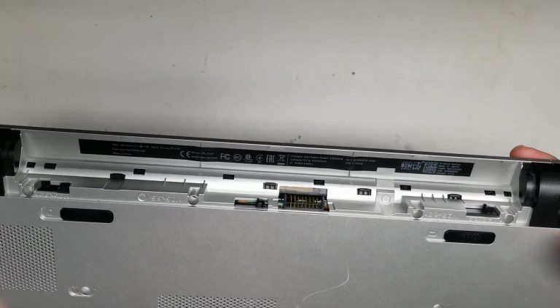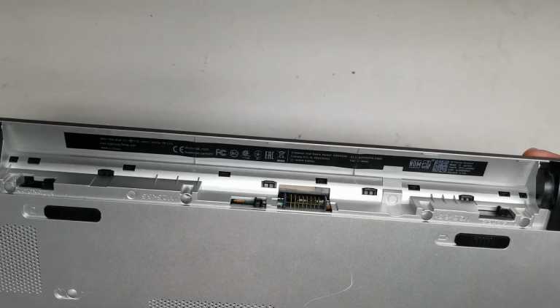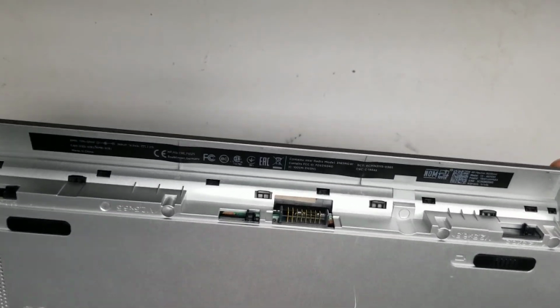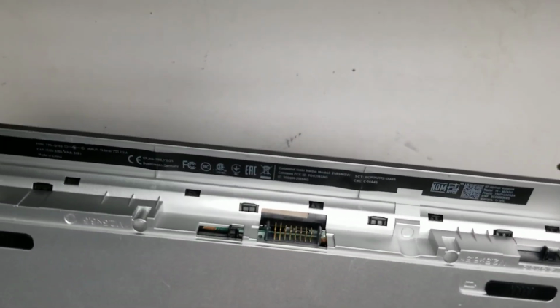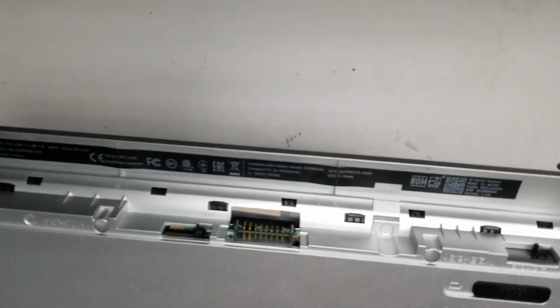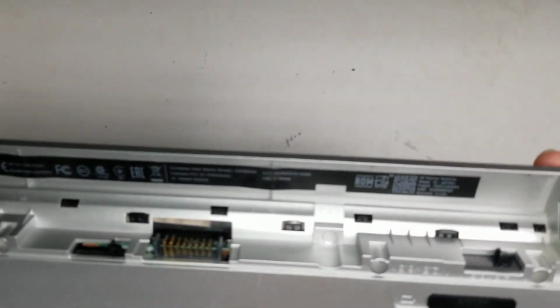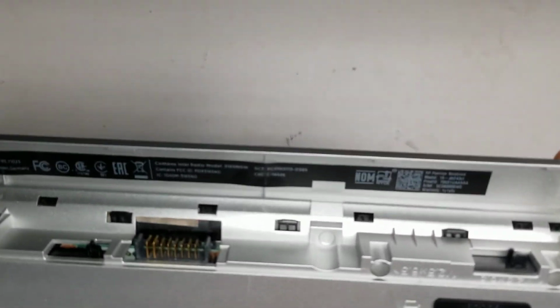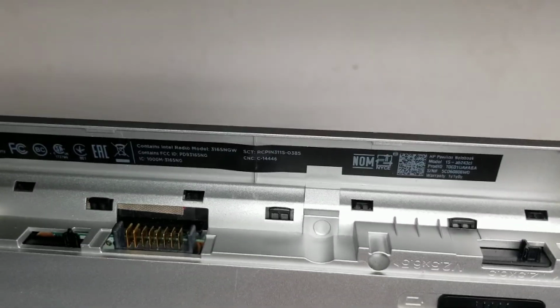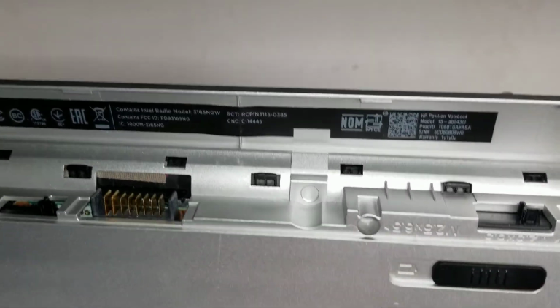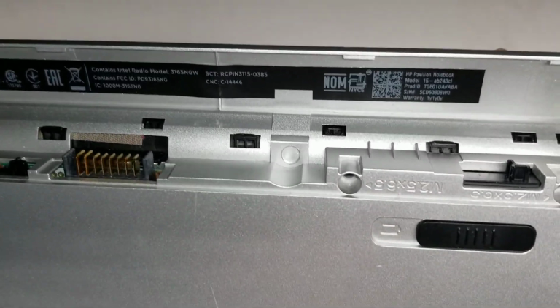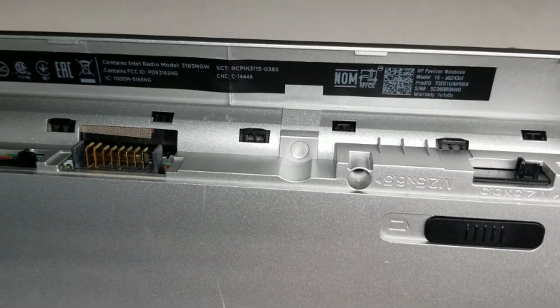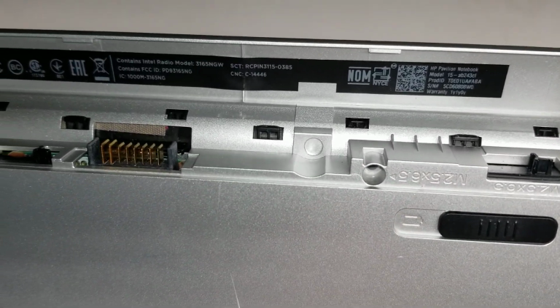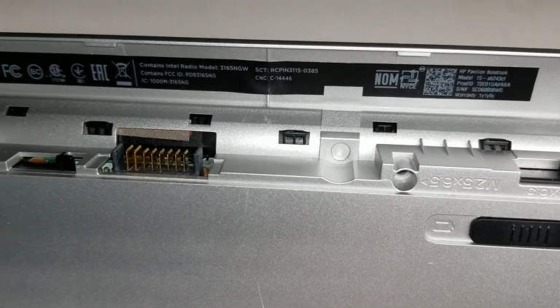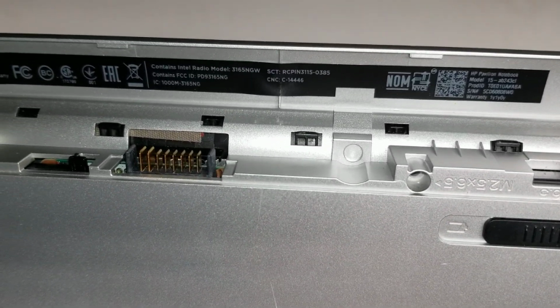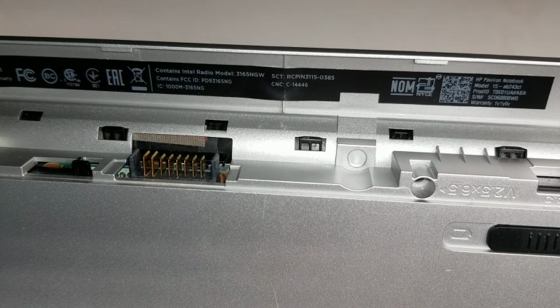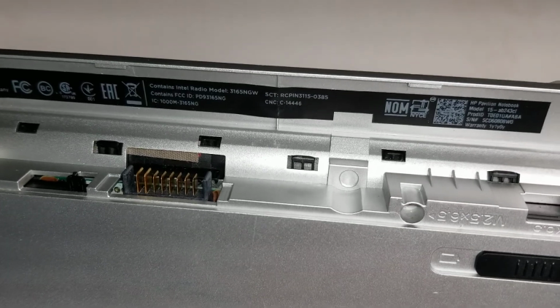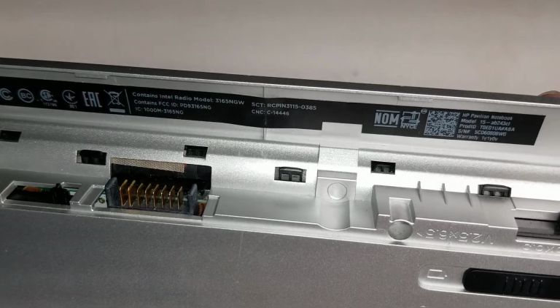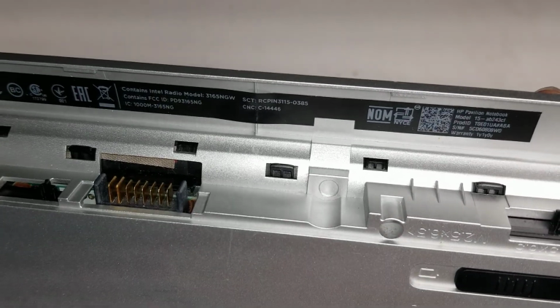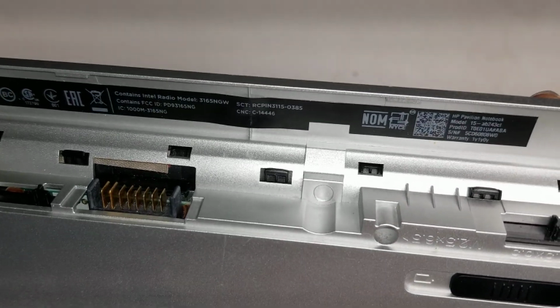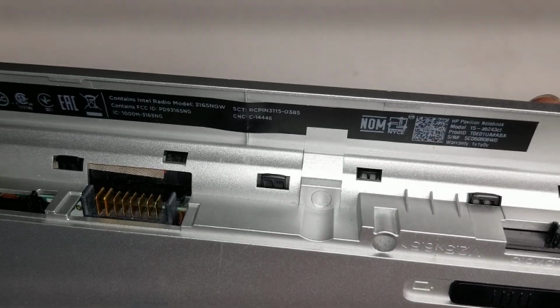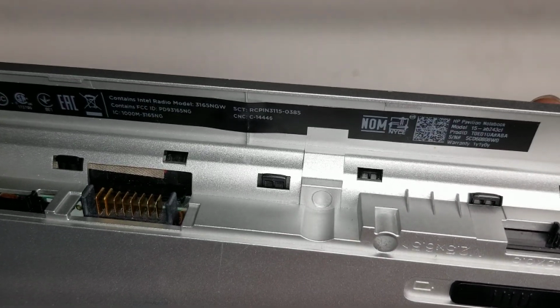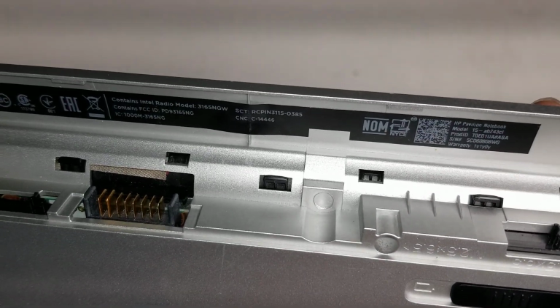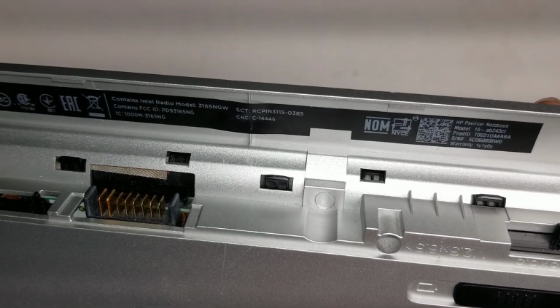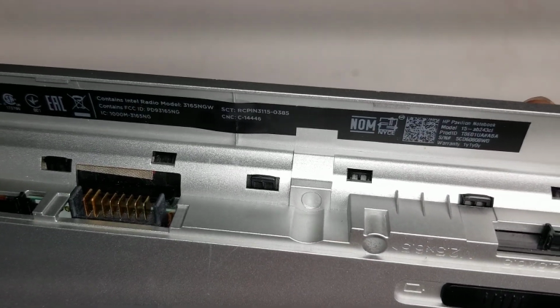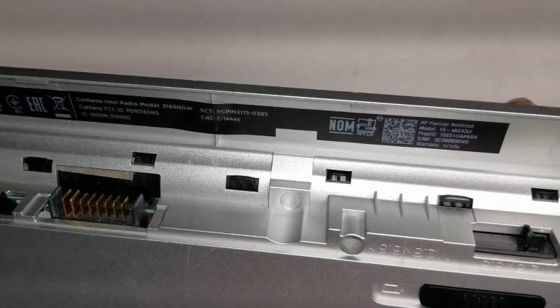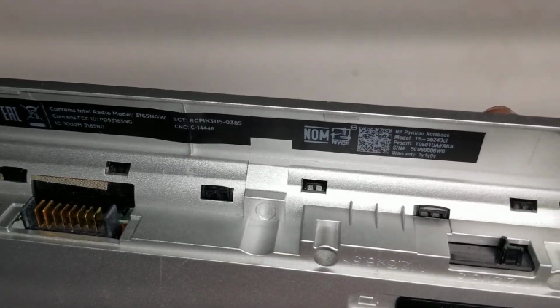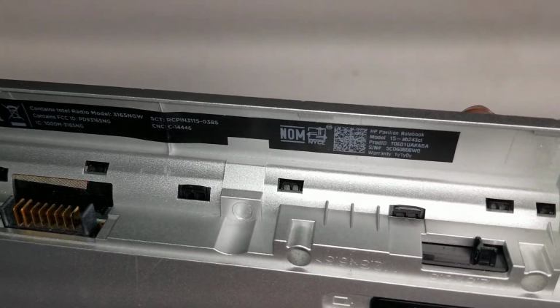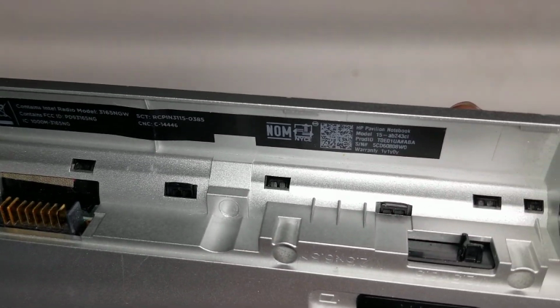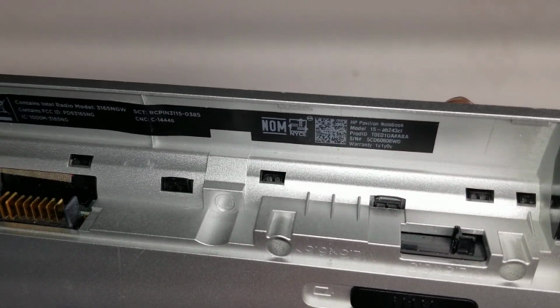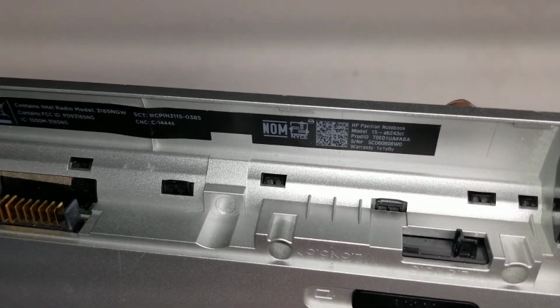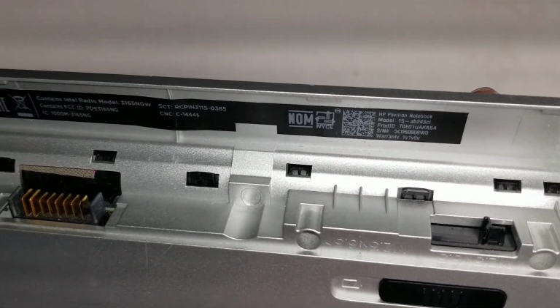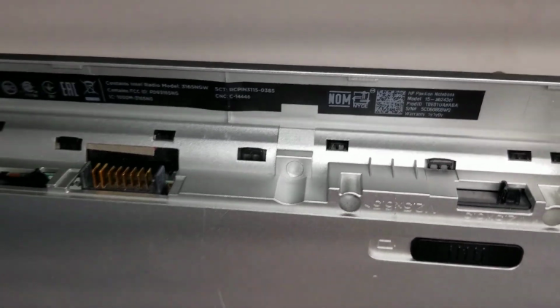Alright, so I'm going to show how to open up and disassemble this HP Pavilion Model 15-AB243CL.